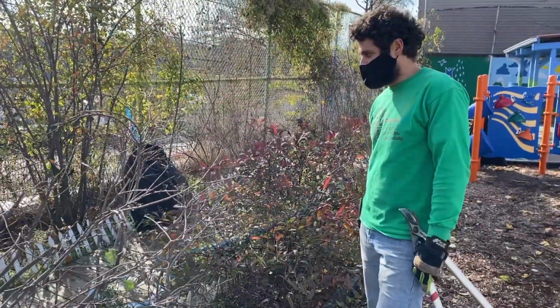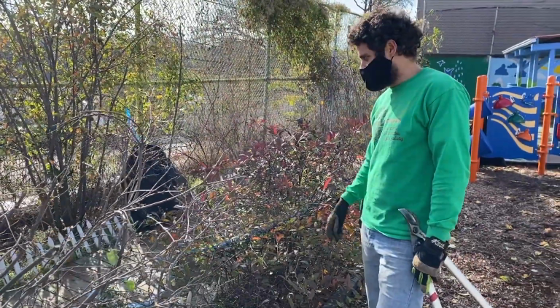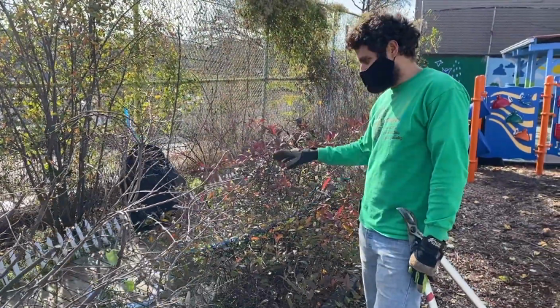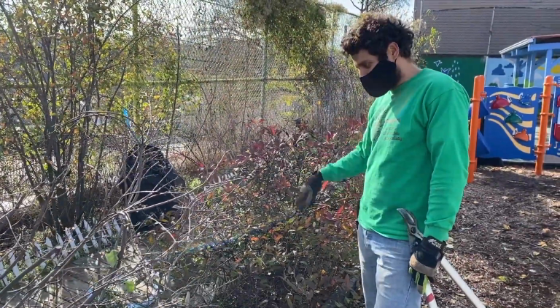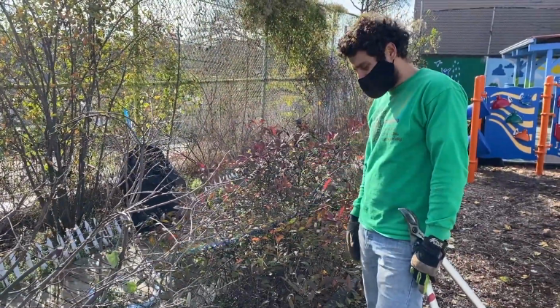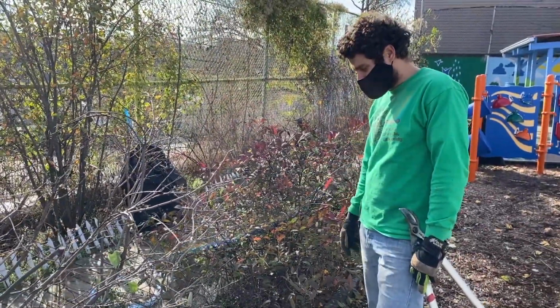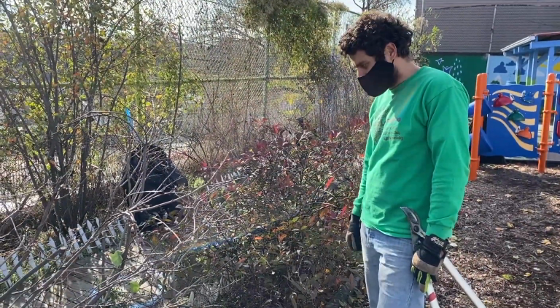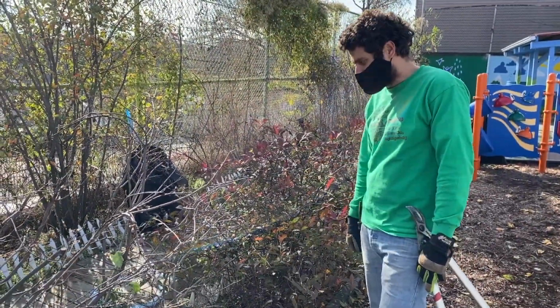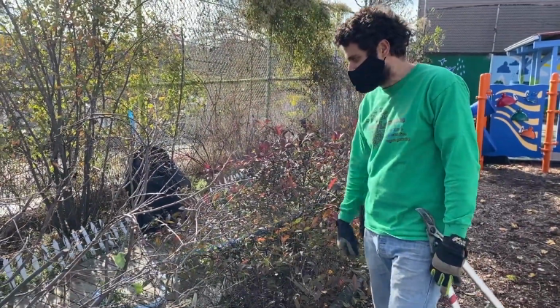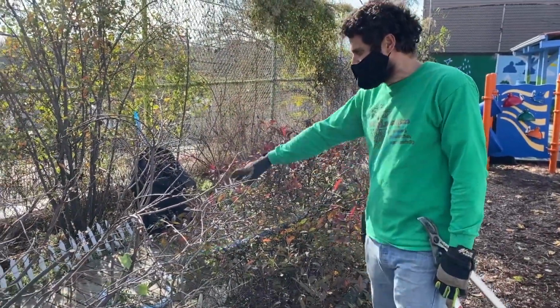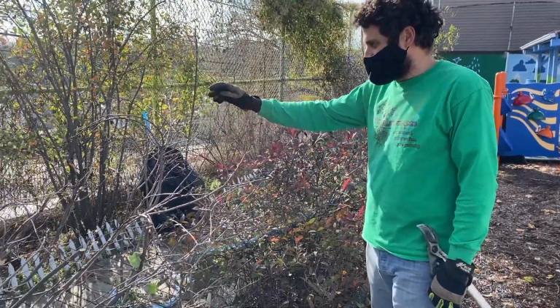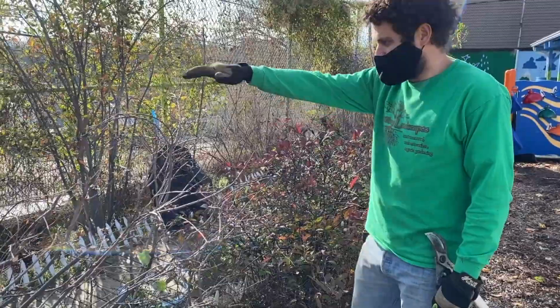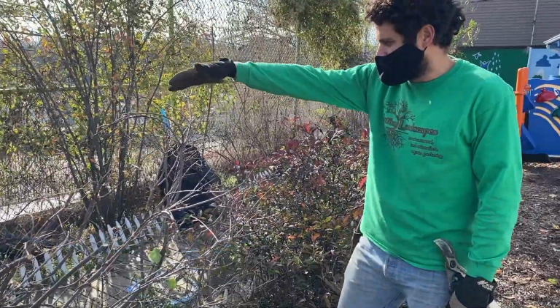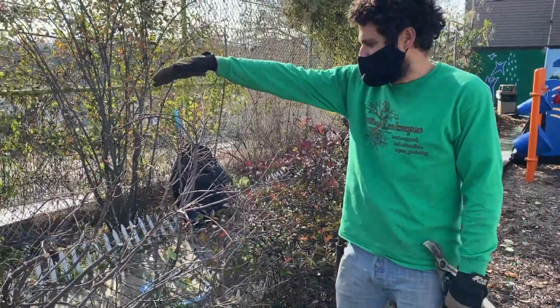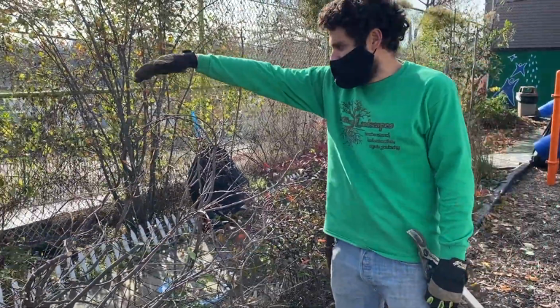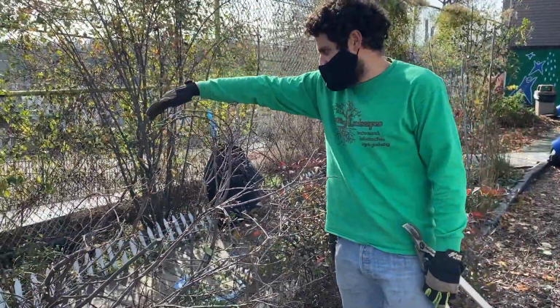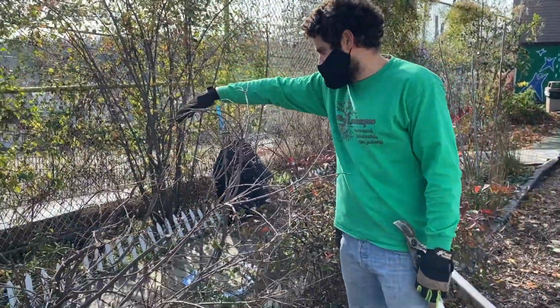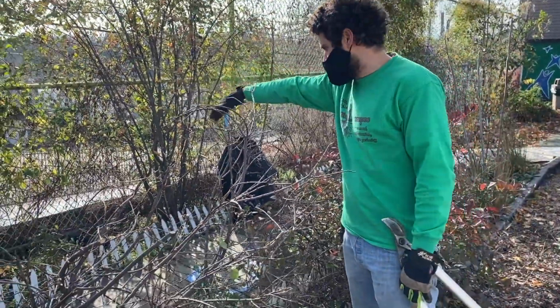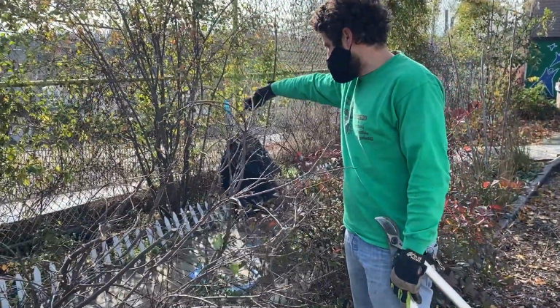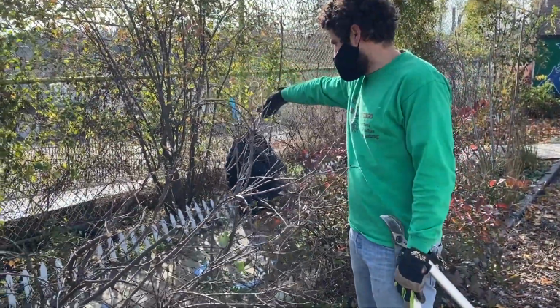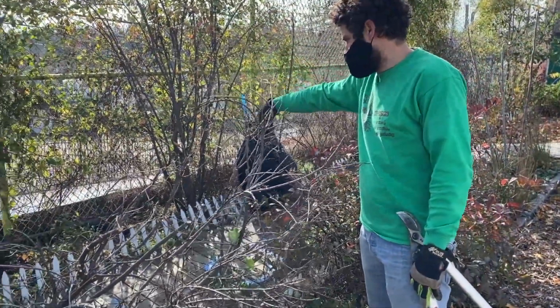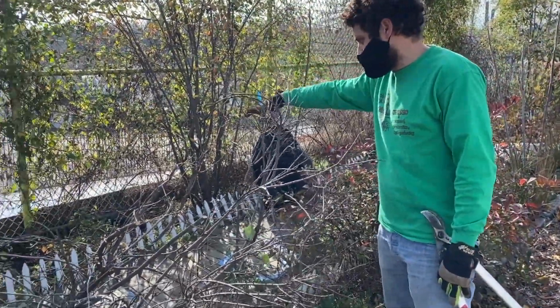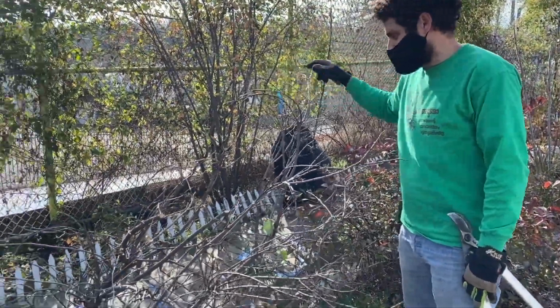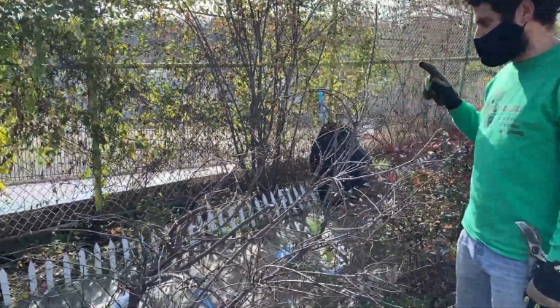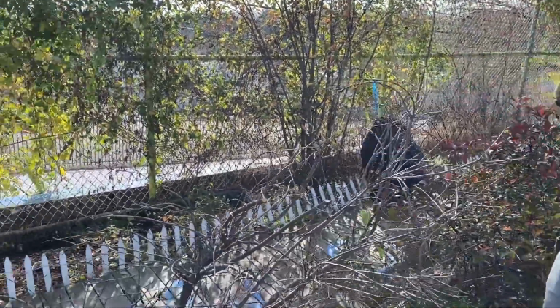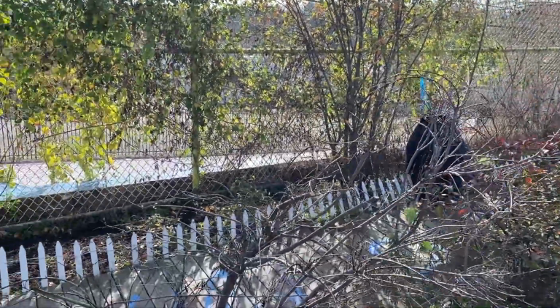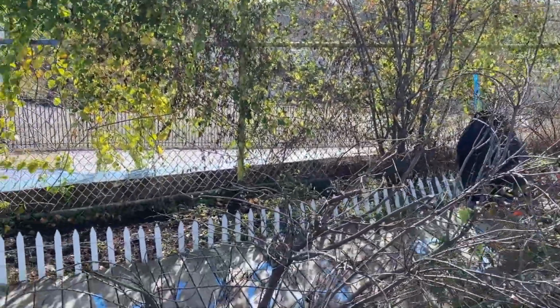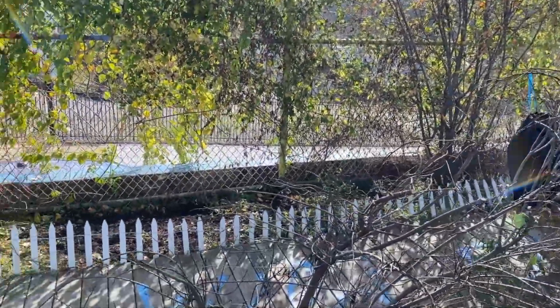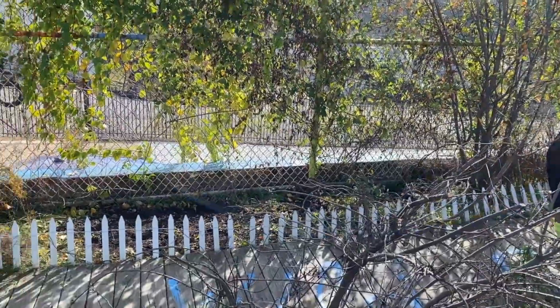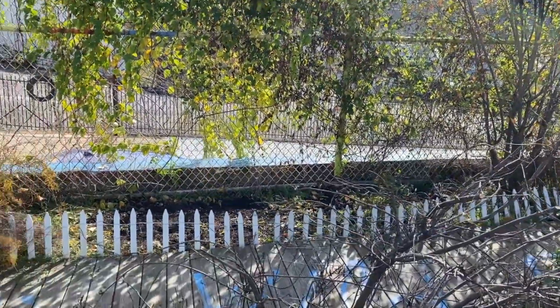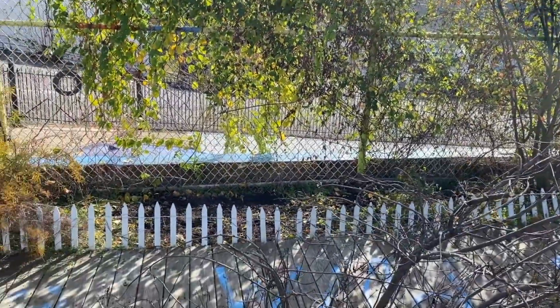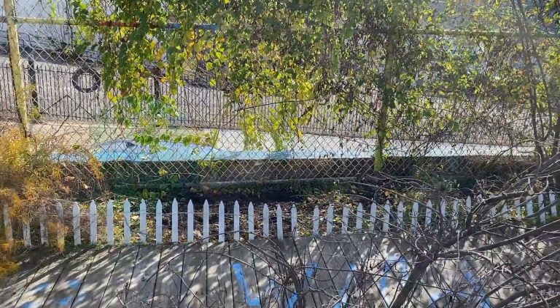We found a lot of mint that was planted here — it smells delicious. And we're going to plant up our flowers in this open bed over here around some of the mint that we found. Making some good progress, looking good.